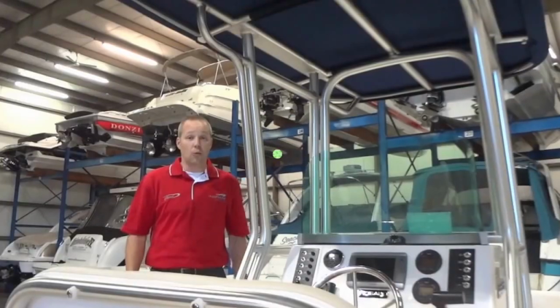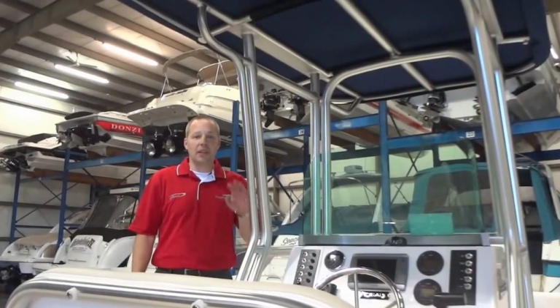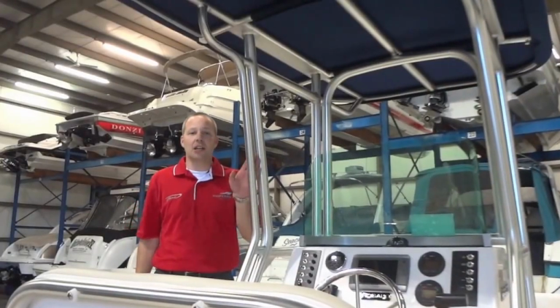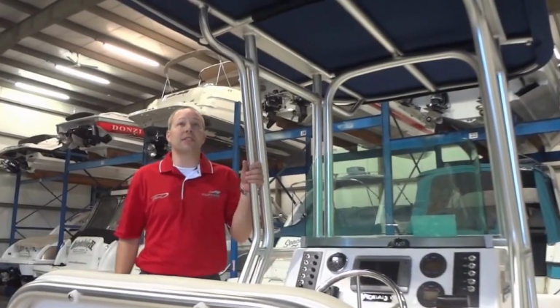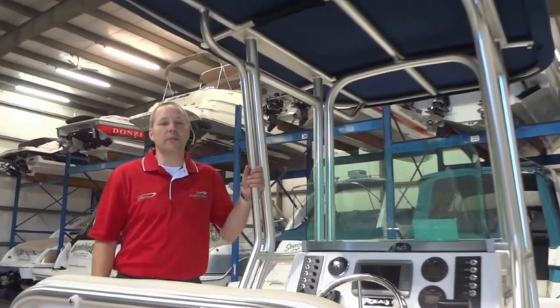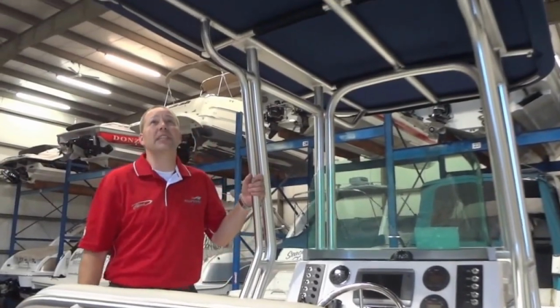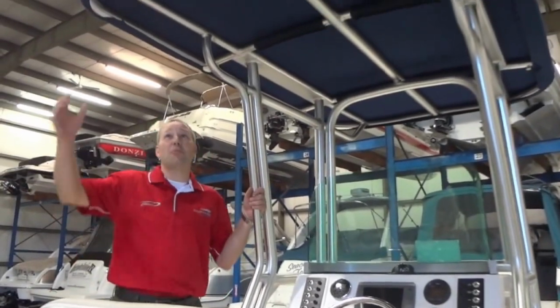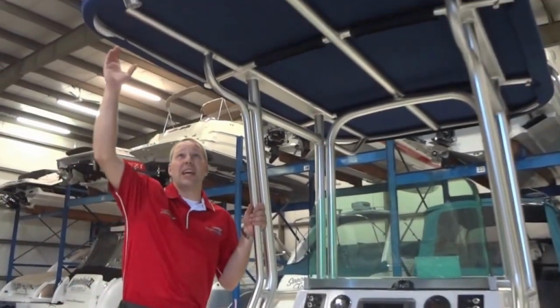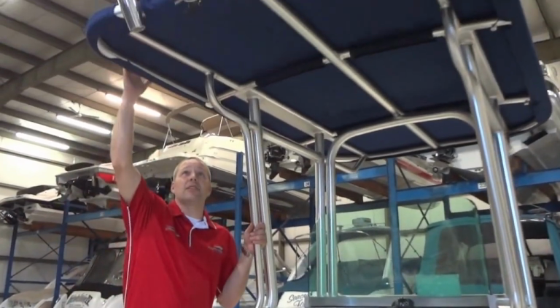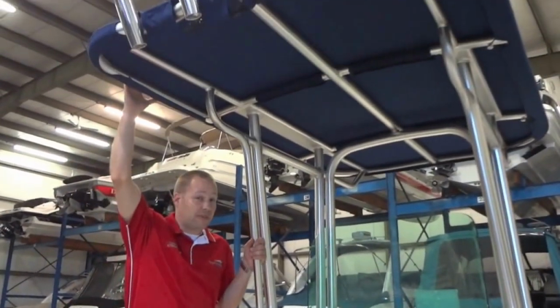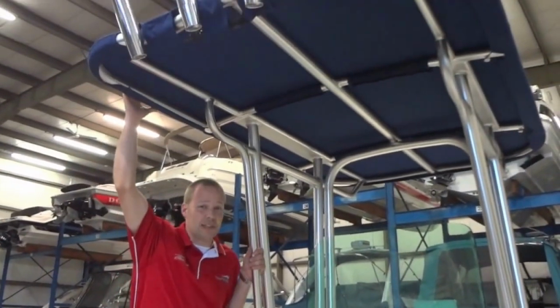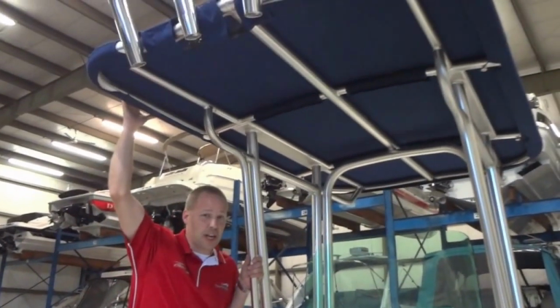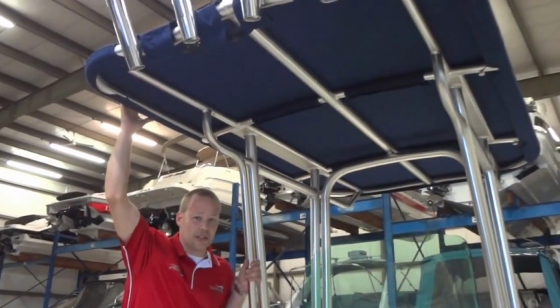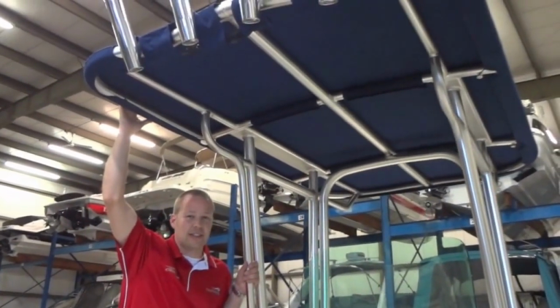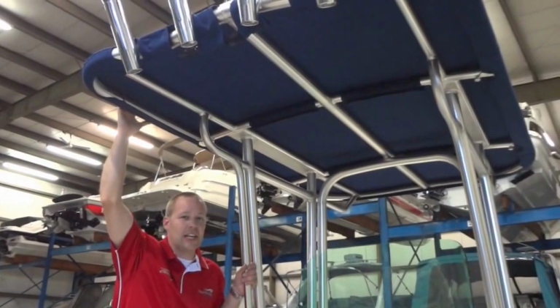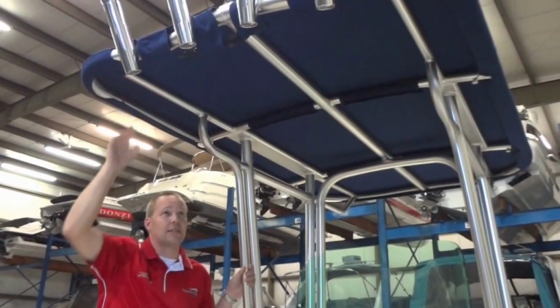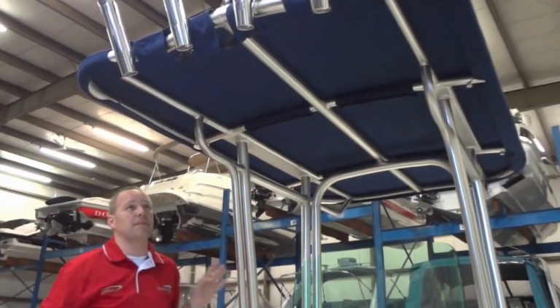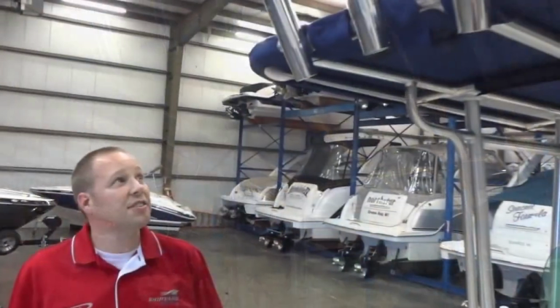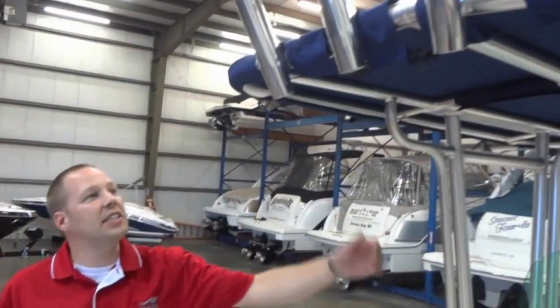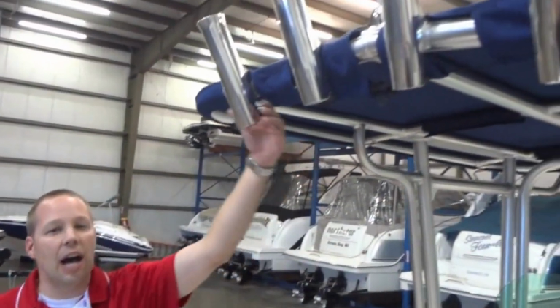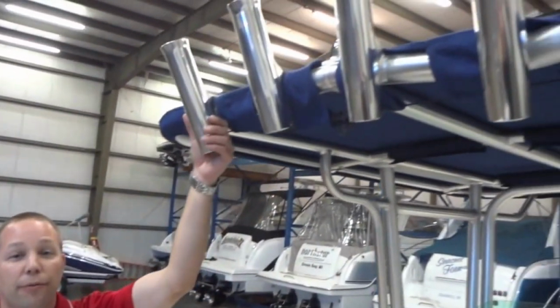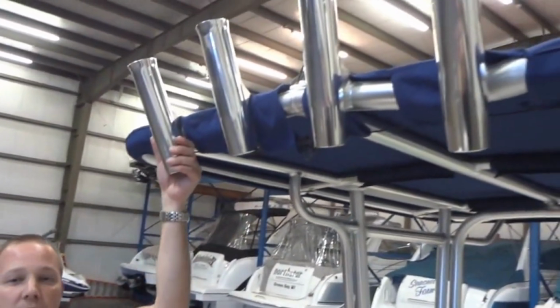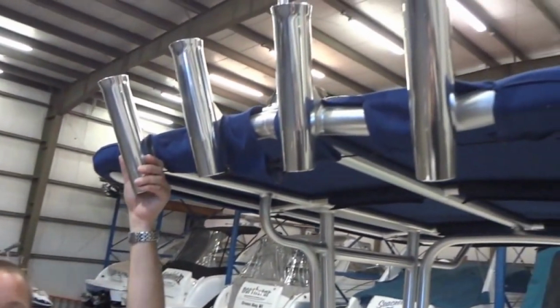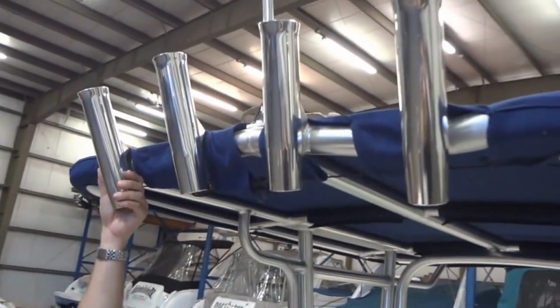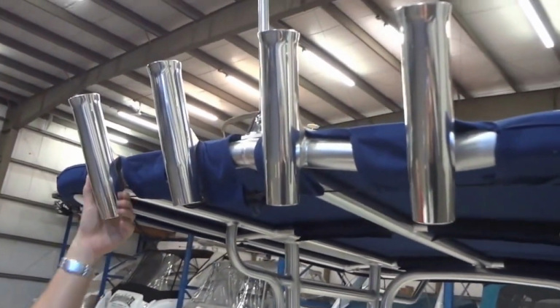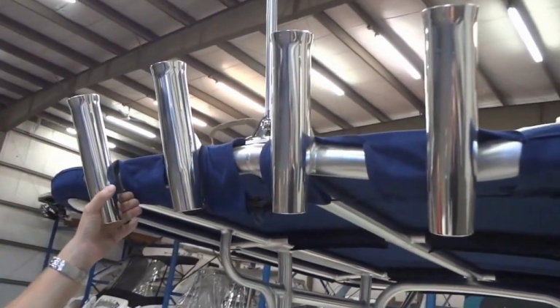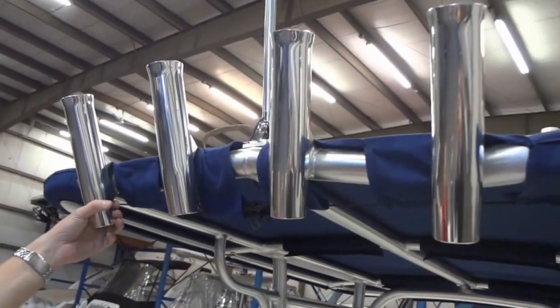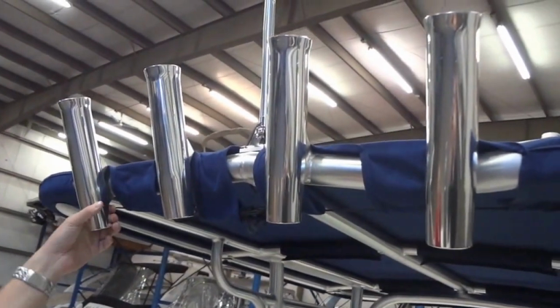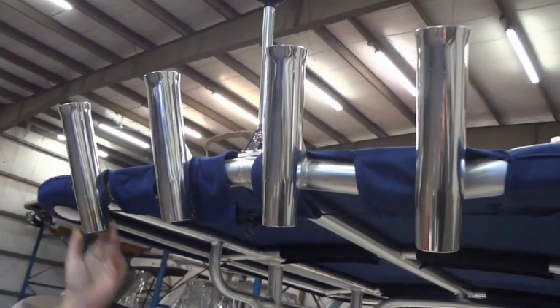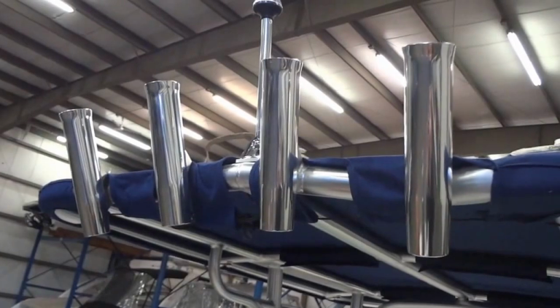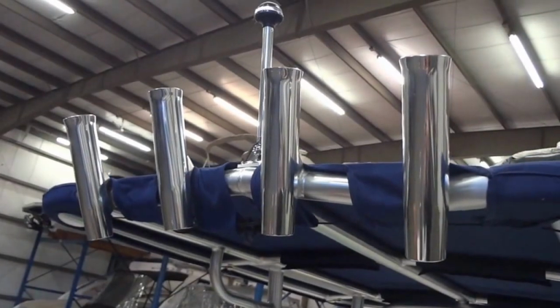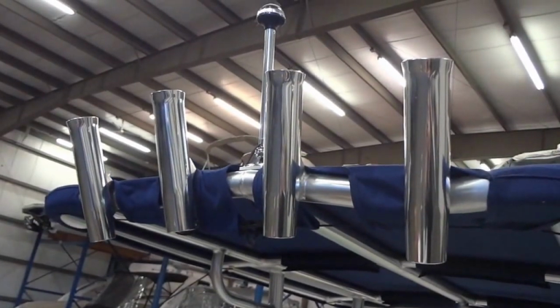Wrapping the helm is this aluminum T-top with canvas, providing some shade on those hot sunny days. Attached to the T-top are four of the 14 total rod holders this R200 is equipped with.